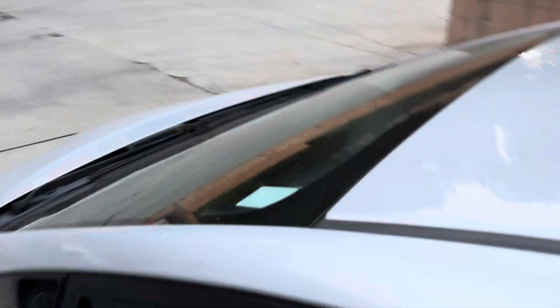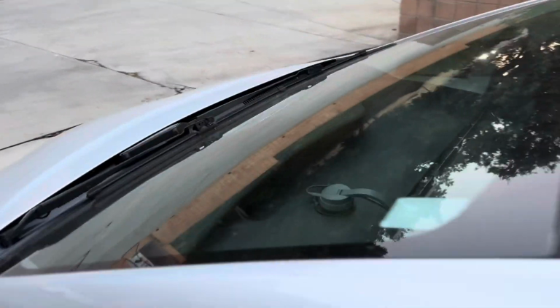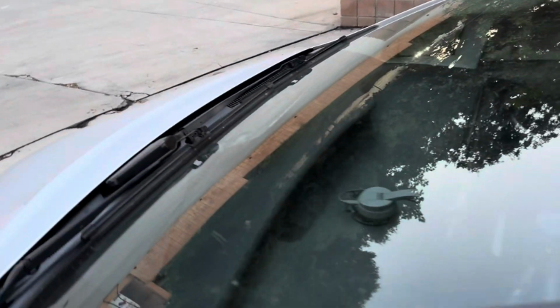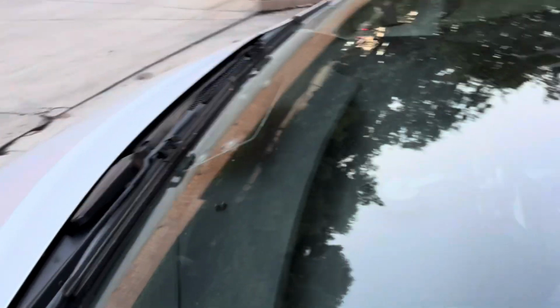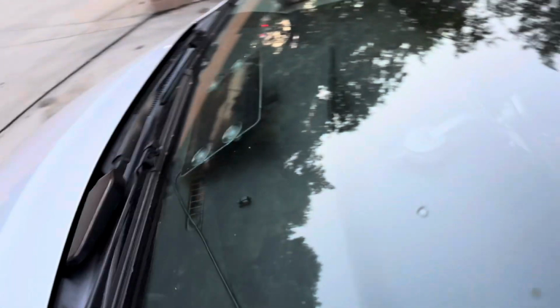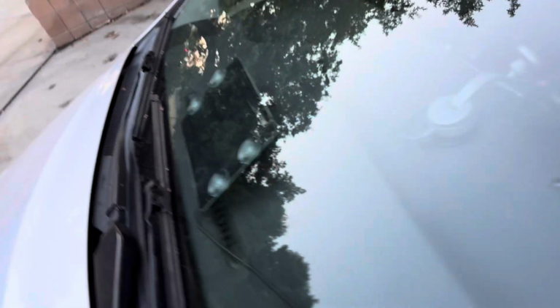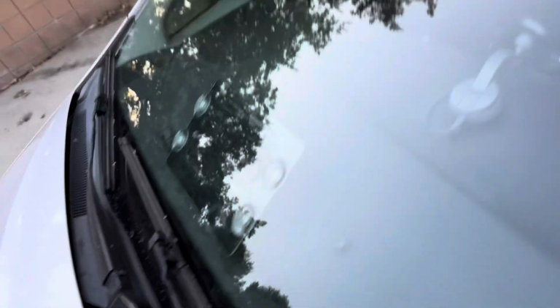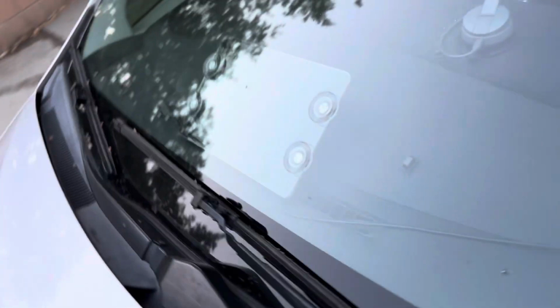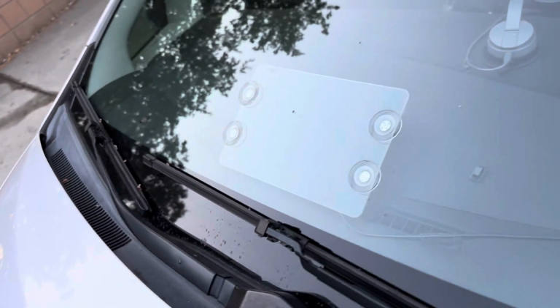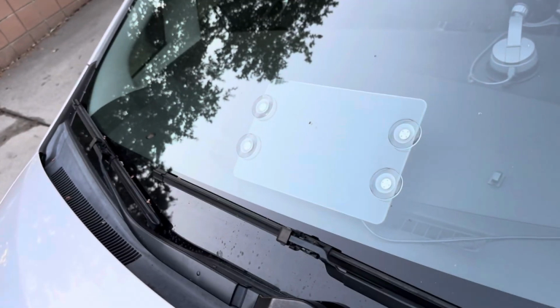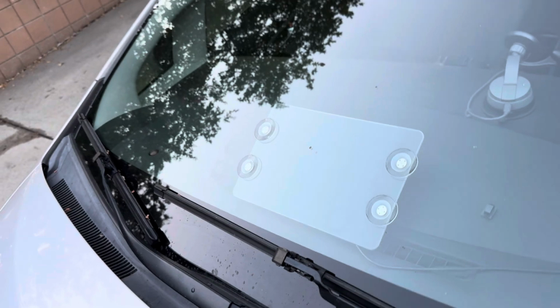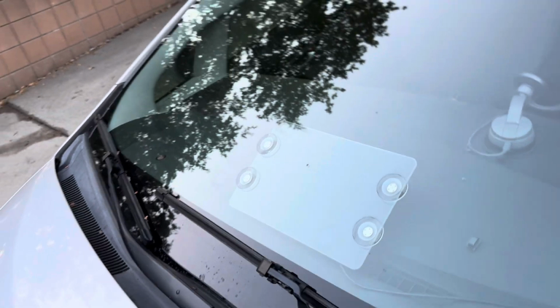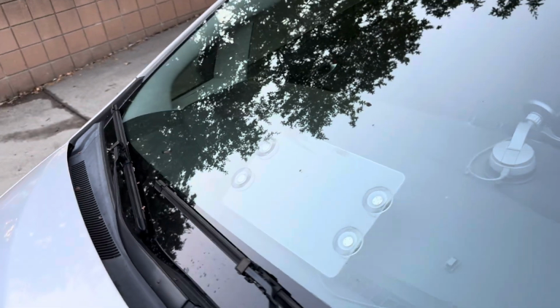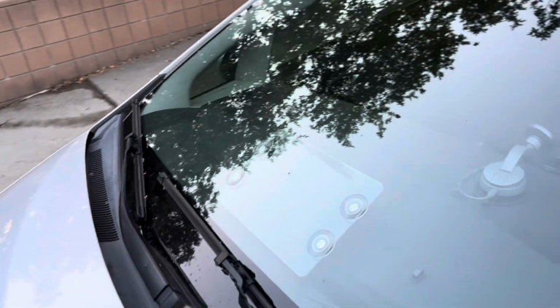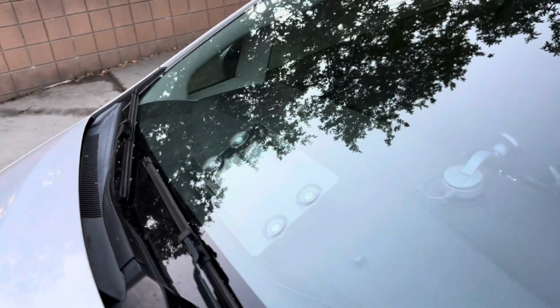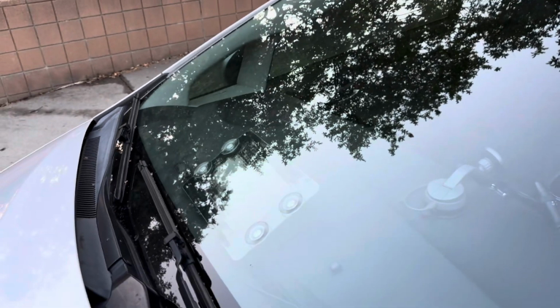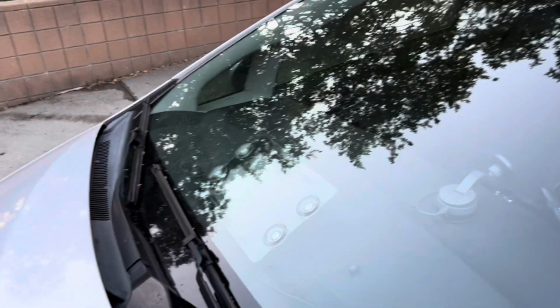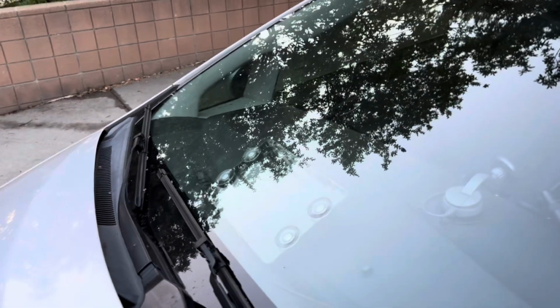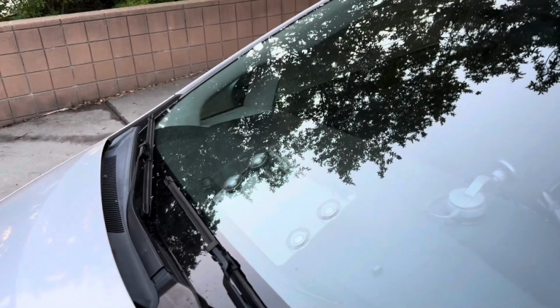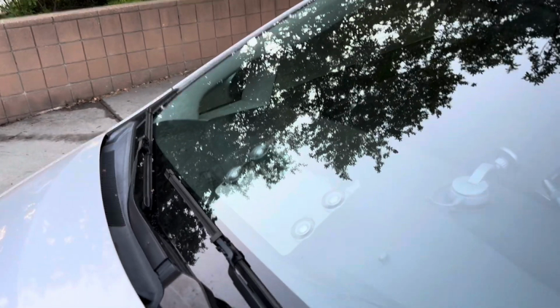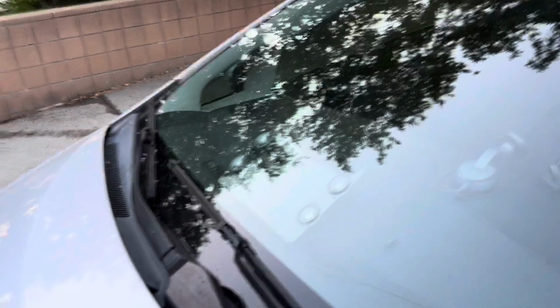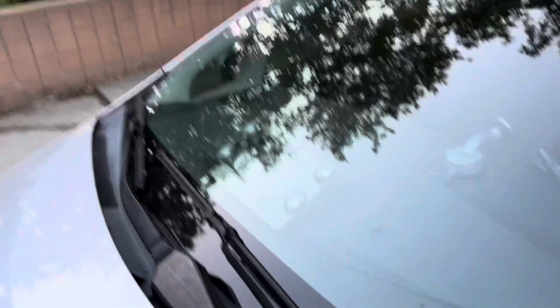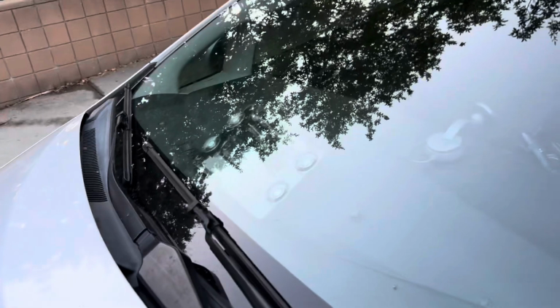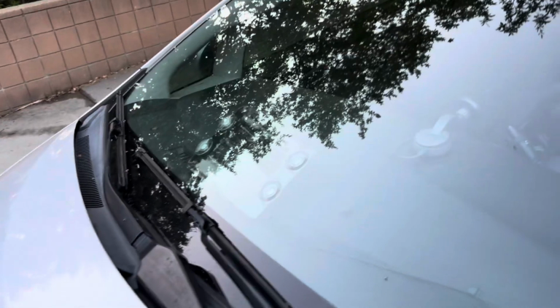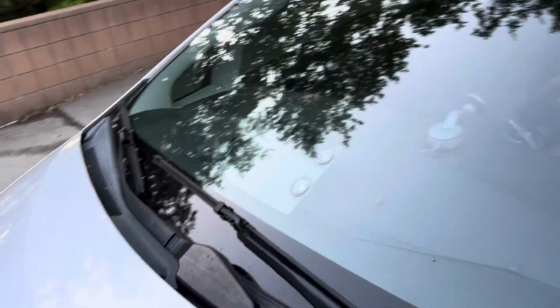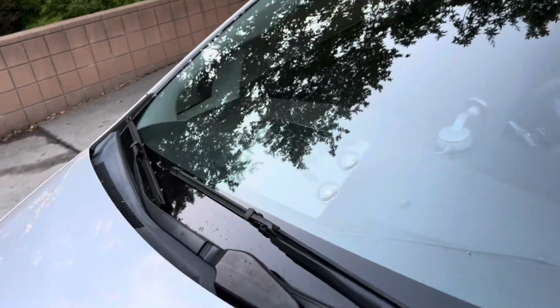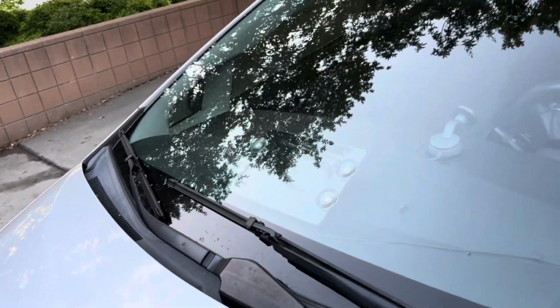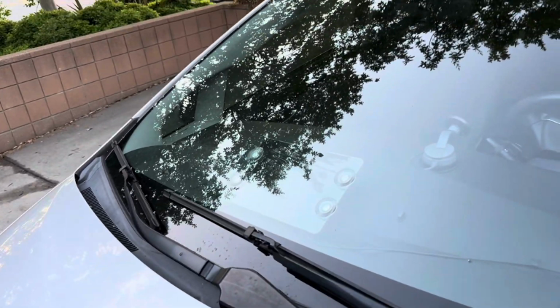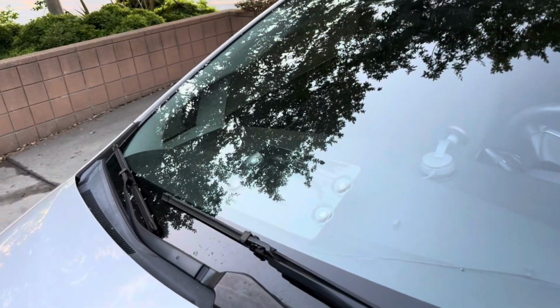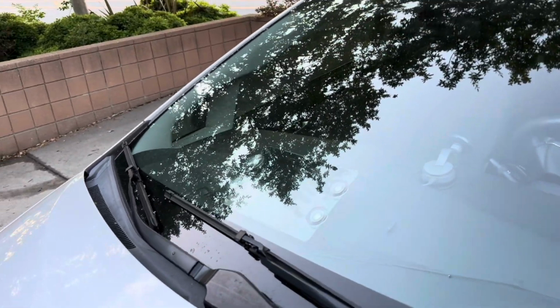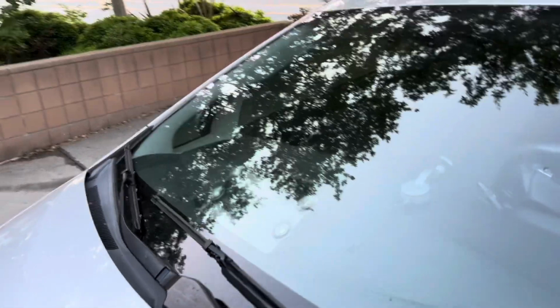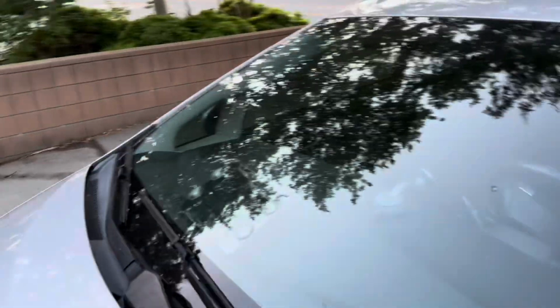I'll show you the front — that's the panel right there. That's my Meshtastic node for the vehicle. Works pretty well, tested it multiple times, get some decent range. Hope you like this video, more to come — thanks!